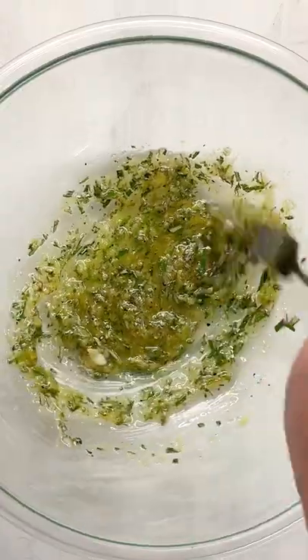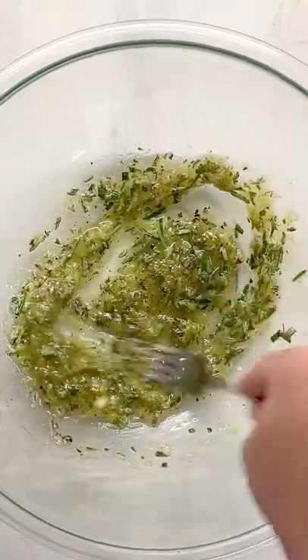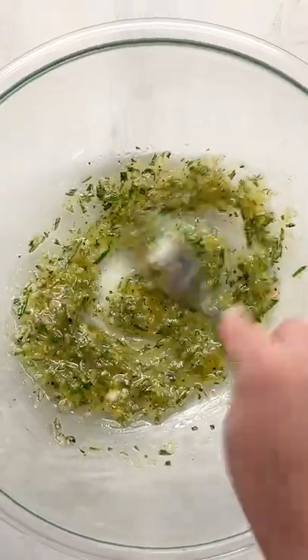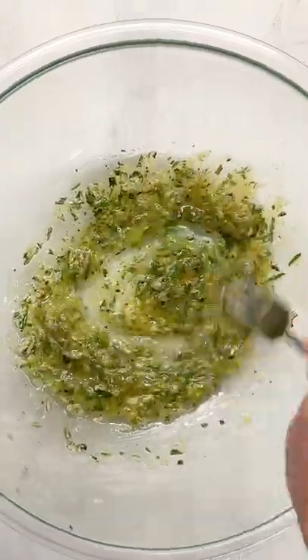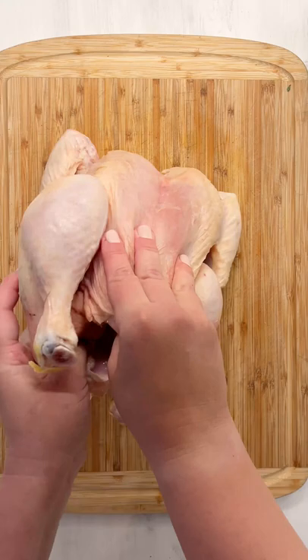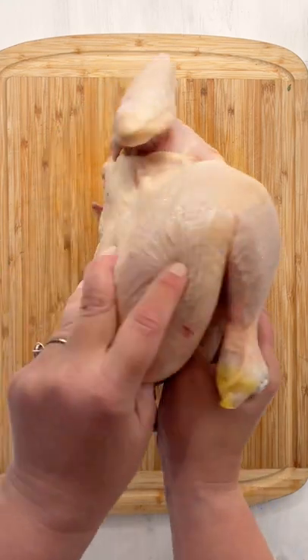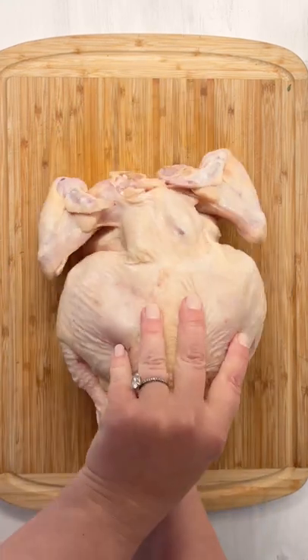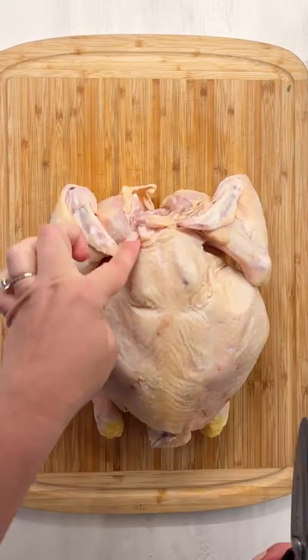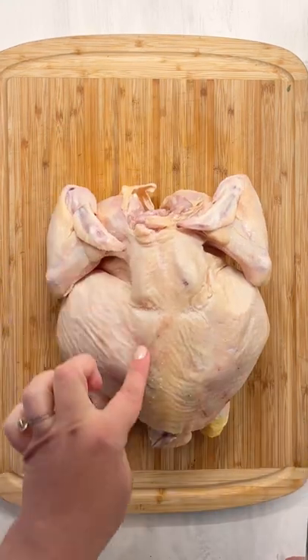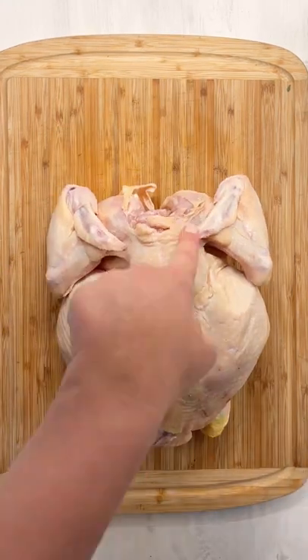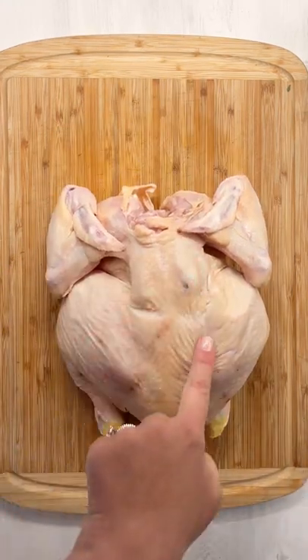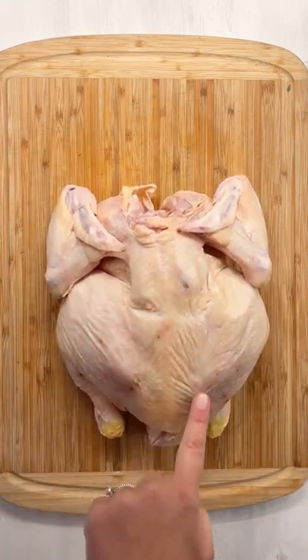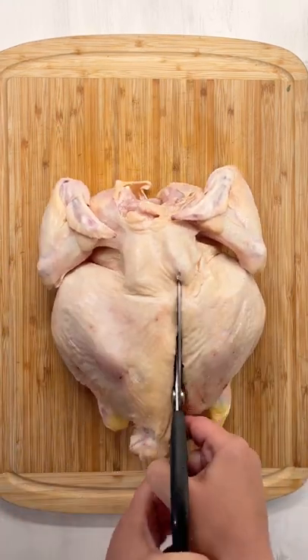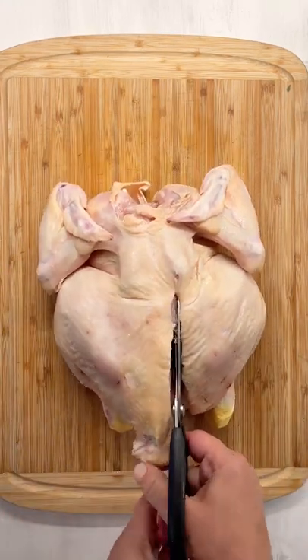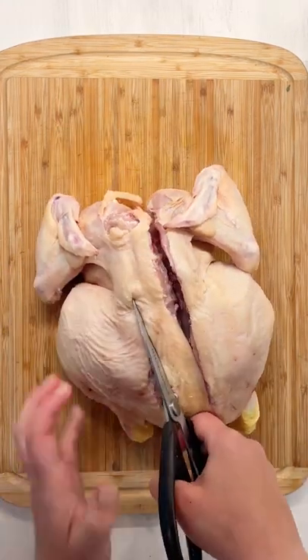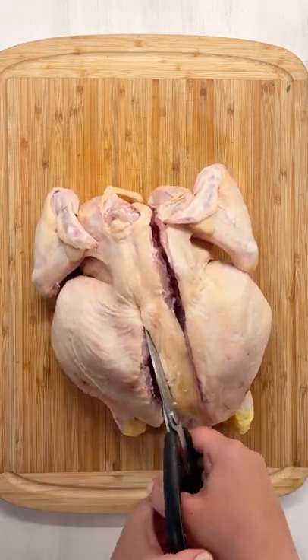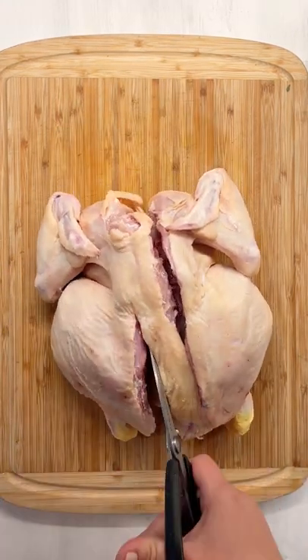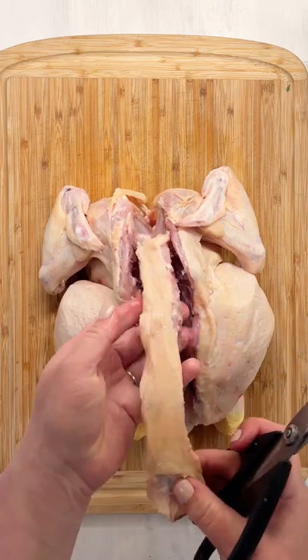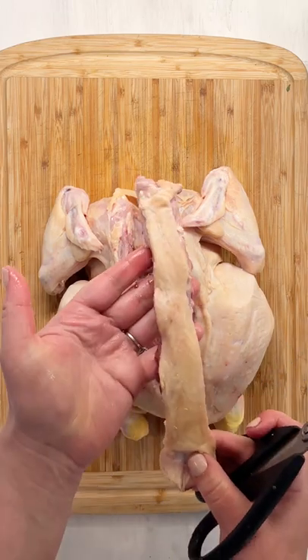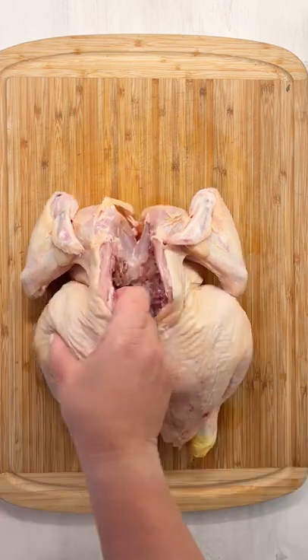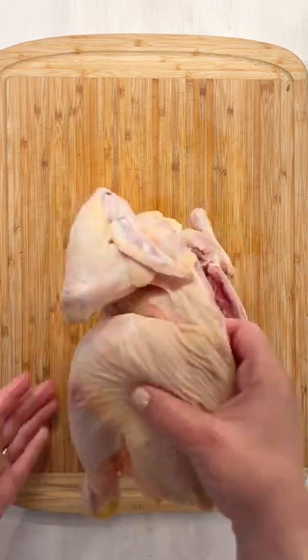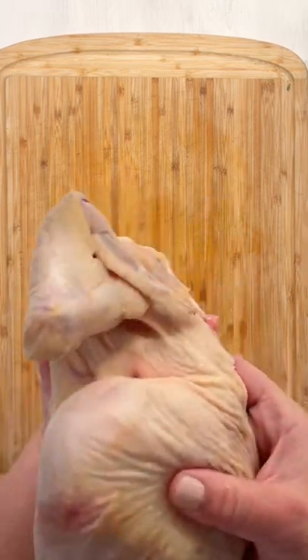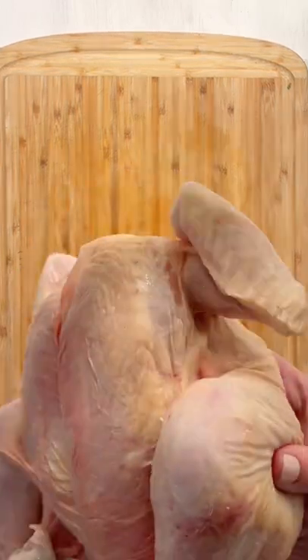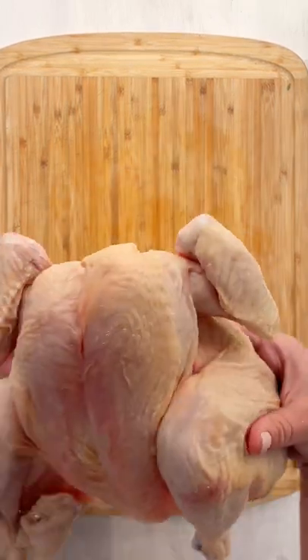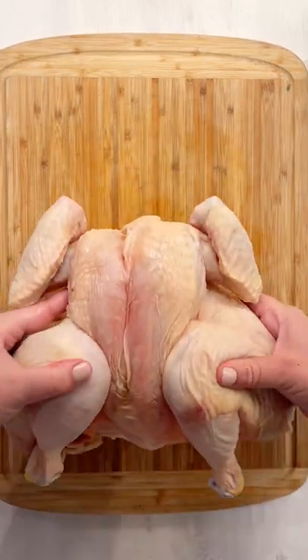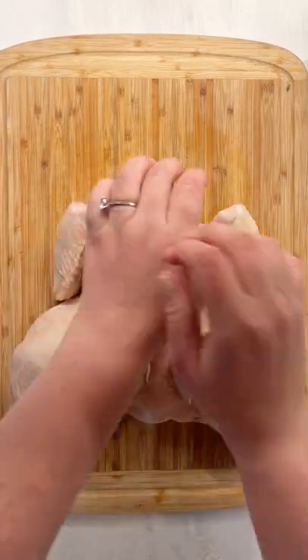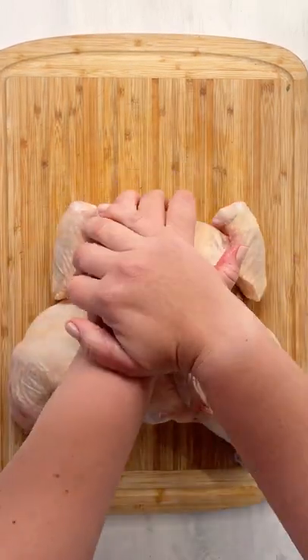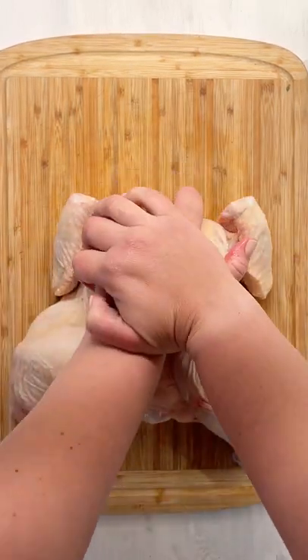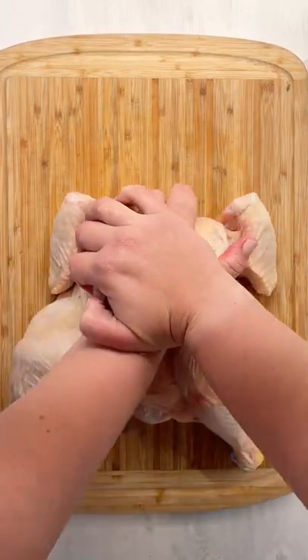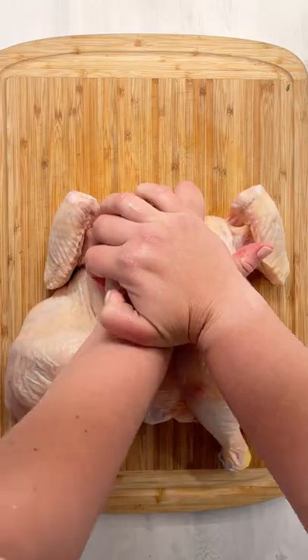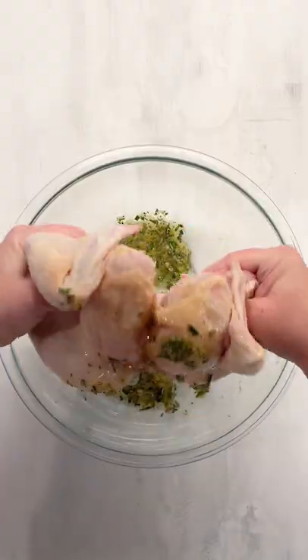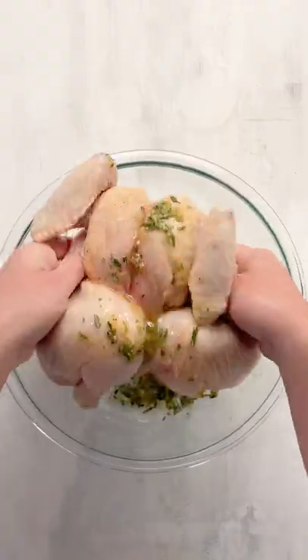I'll stir this up and set it aside while I spatchcock the chicken, which is where you cut out the backbone. Use your kitchen shears and cut it out, flip it over so it's breast side up, and then give a big press right on the breastbone.